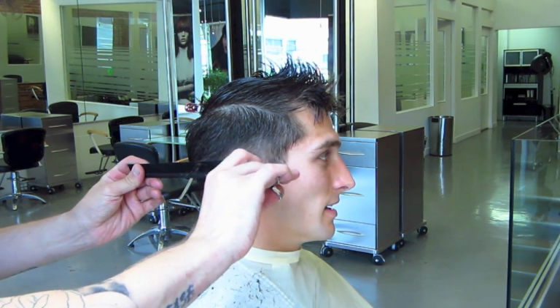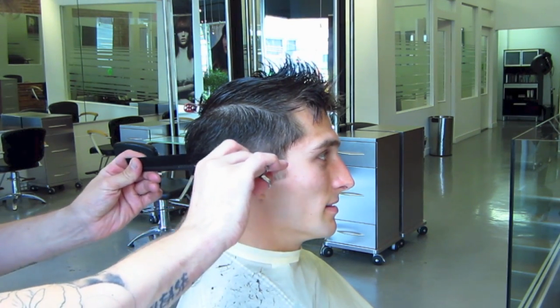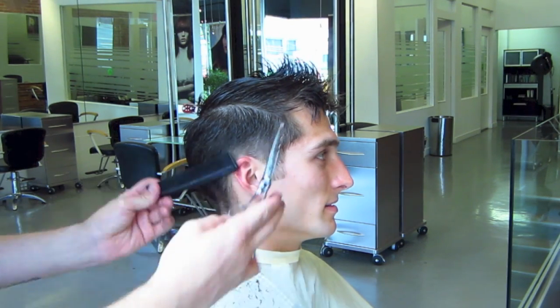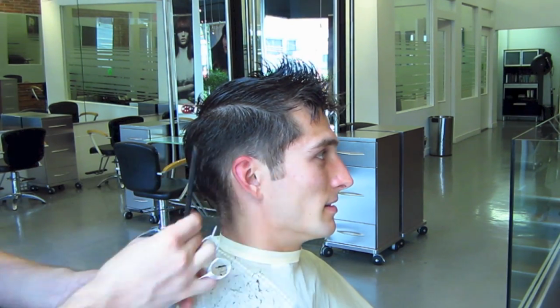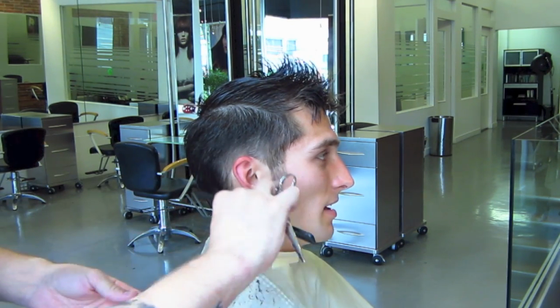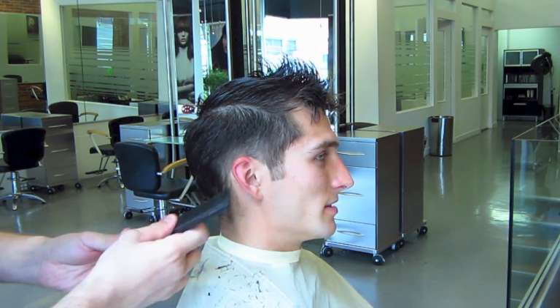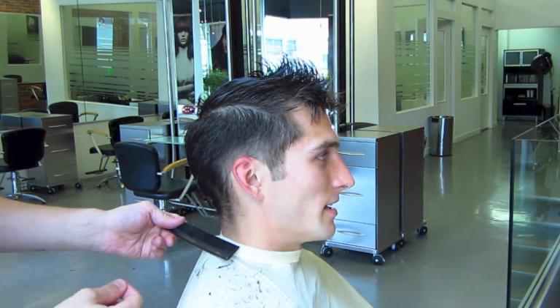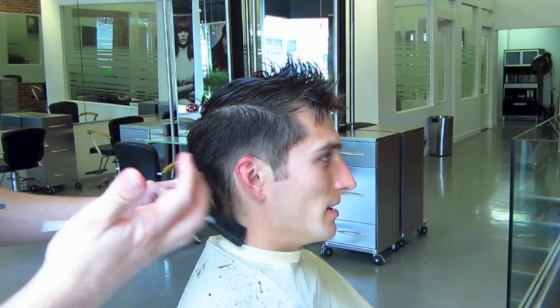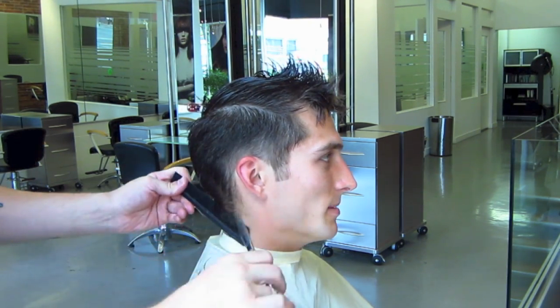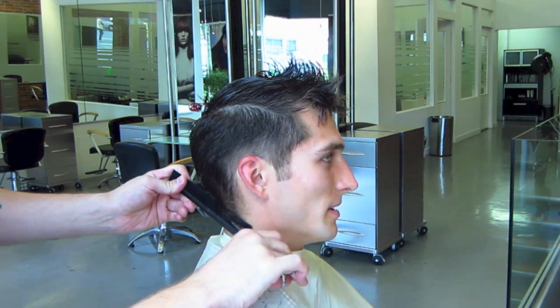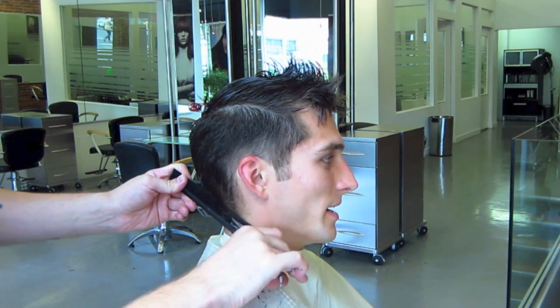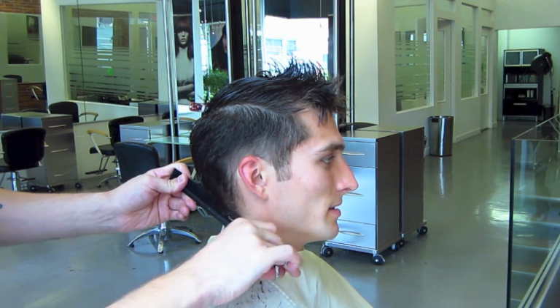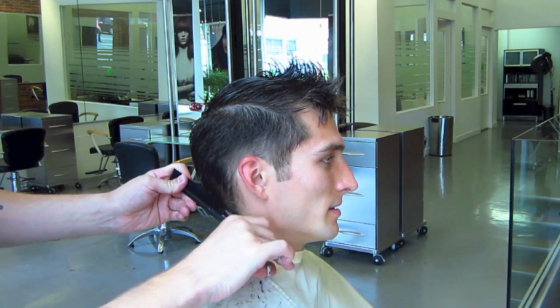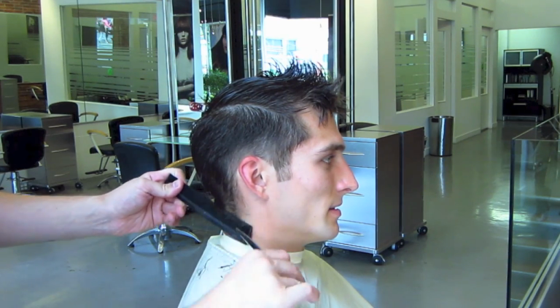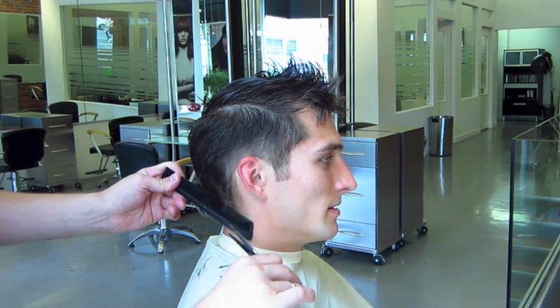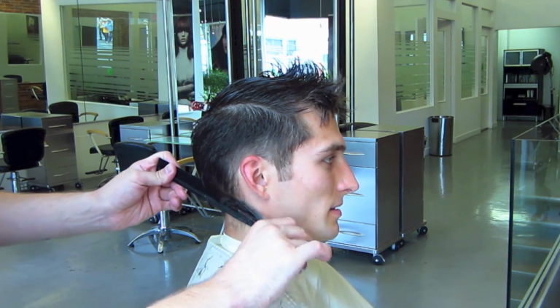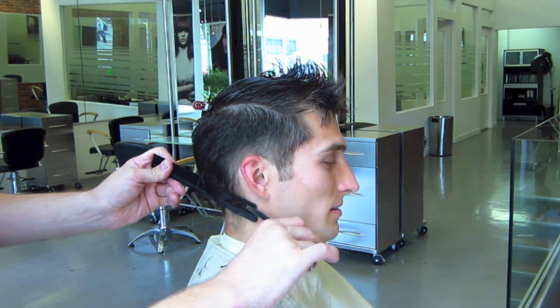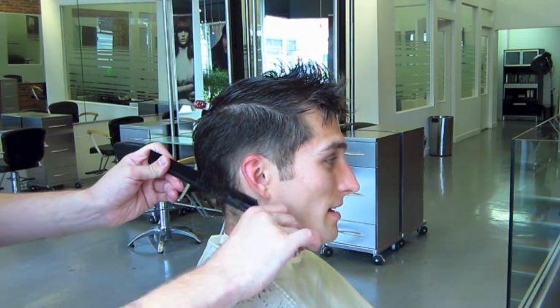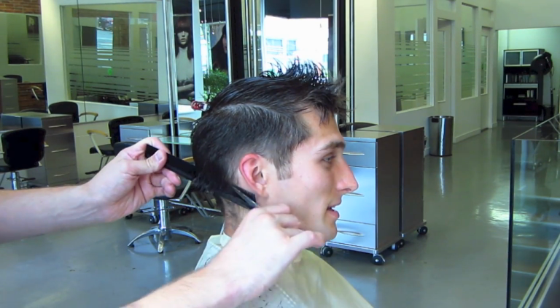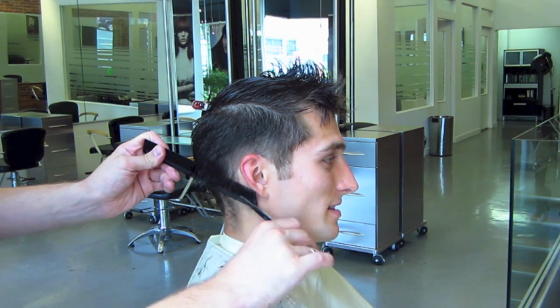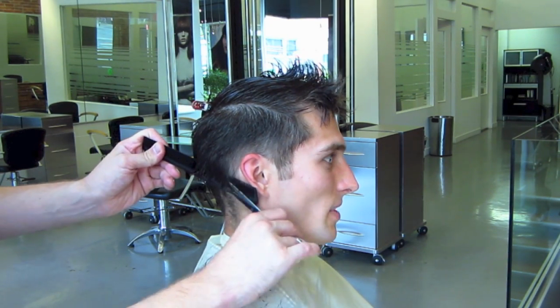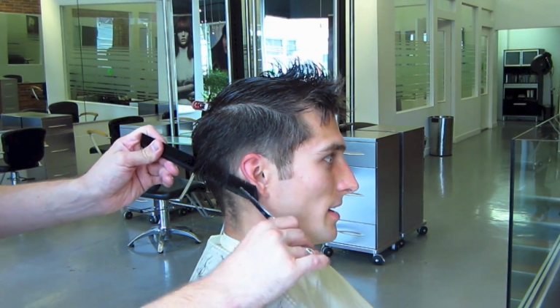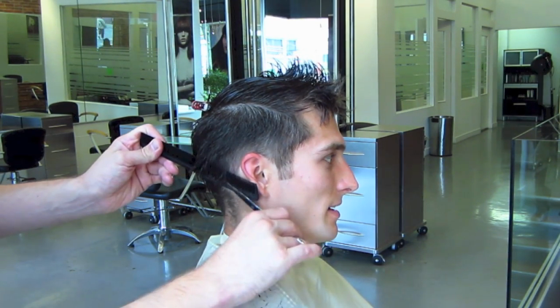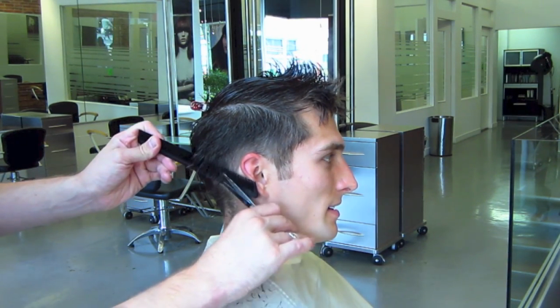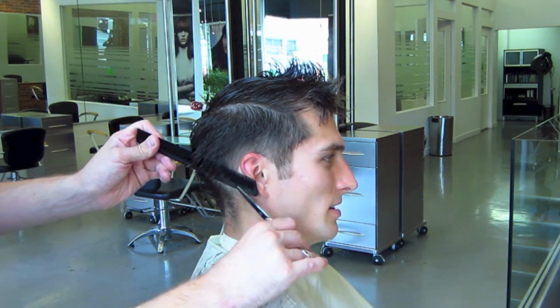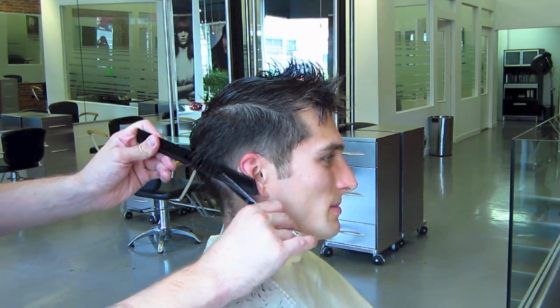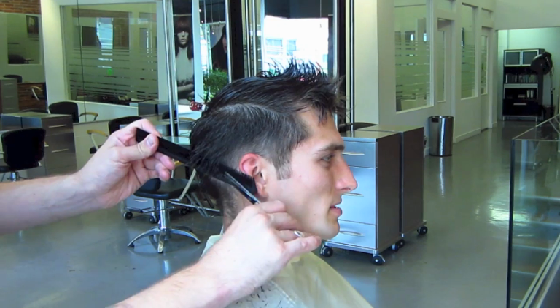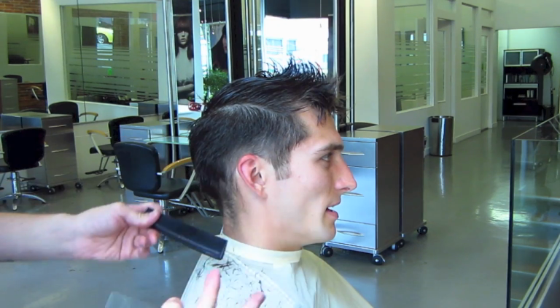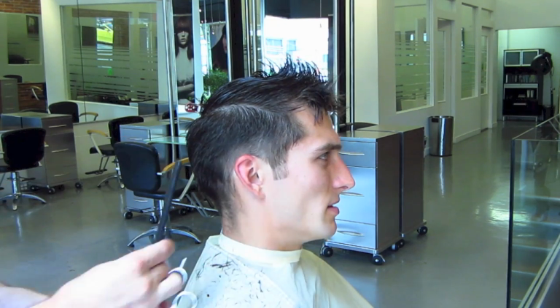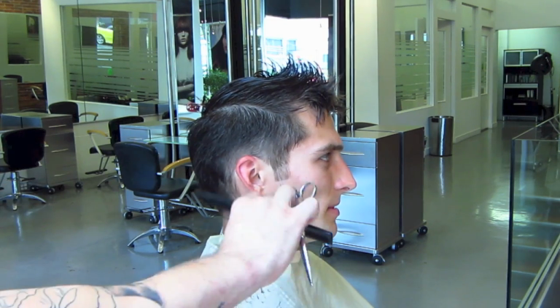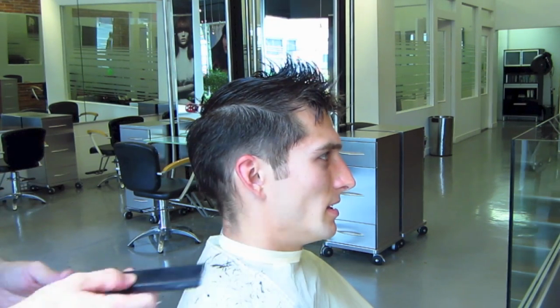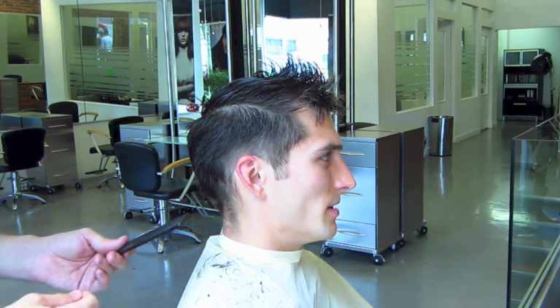Please continue to comment below and I'll get right on it. Thank you.